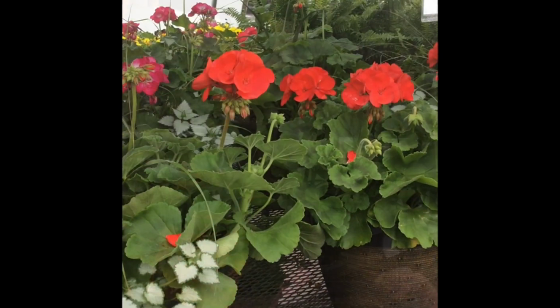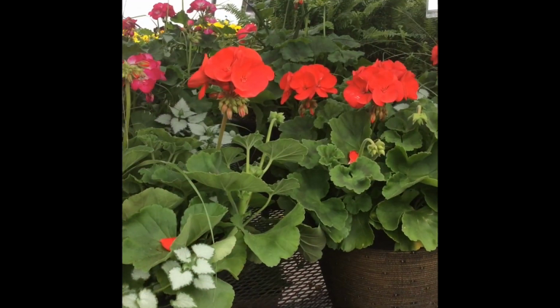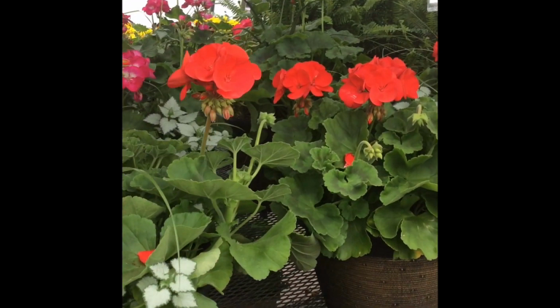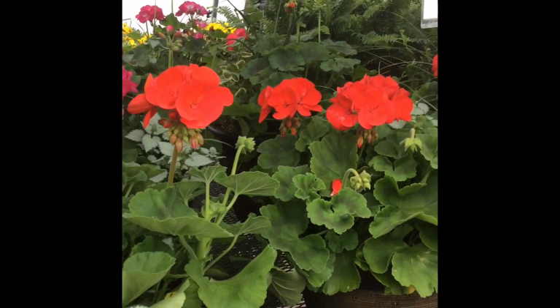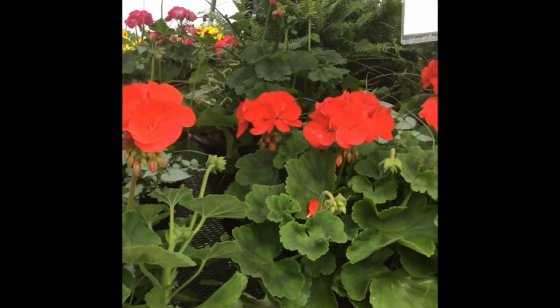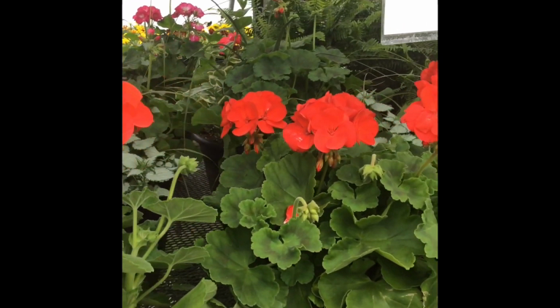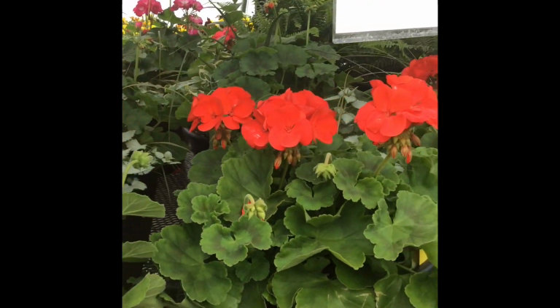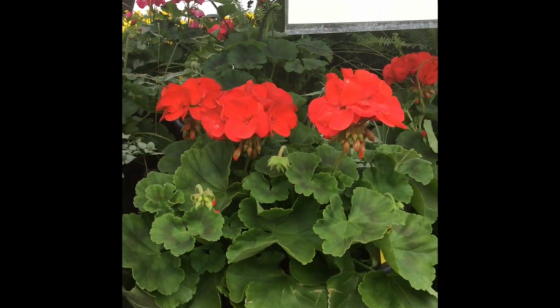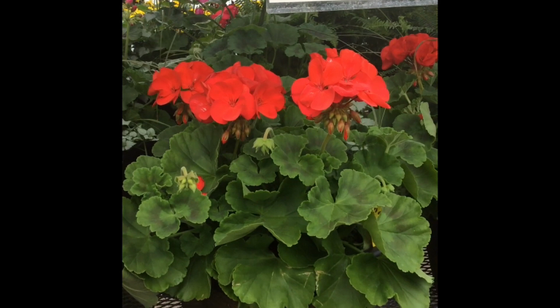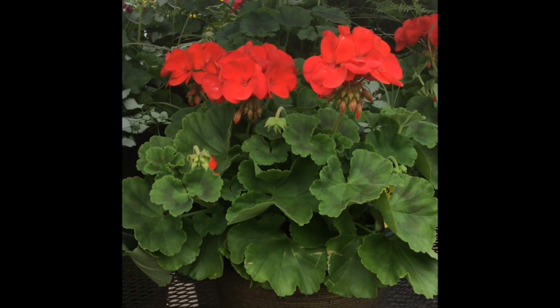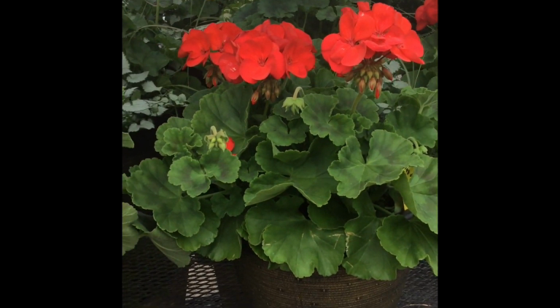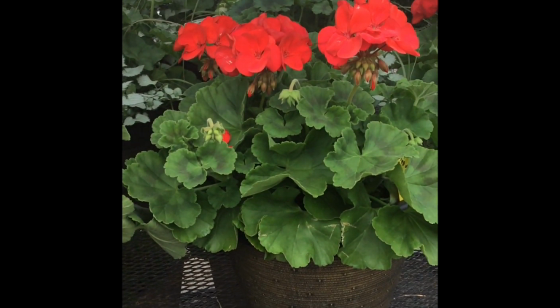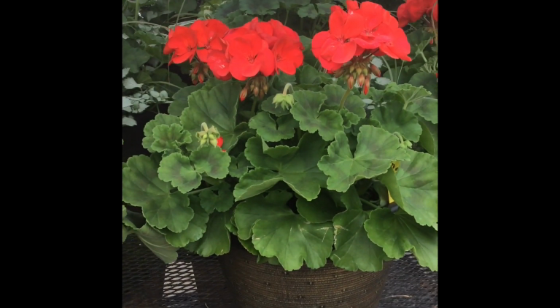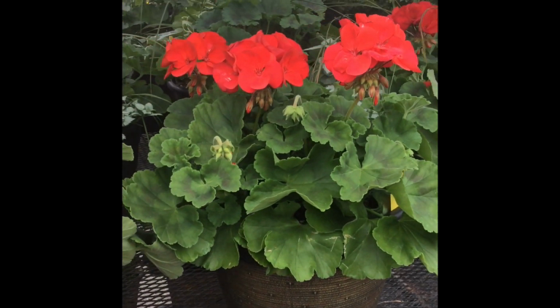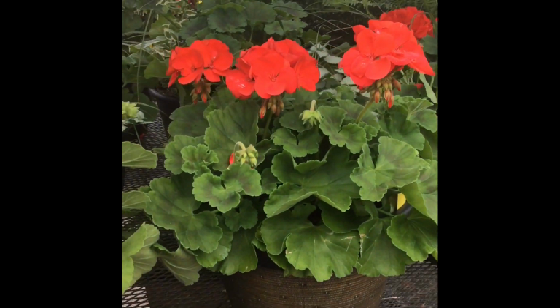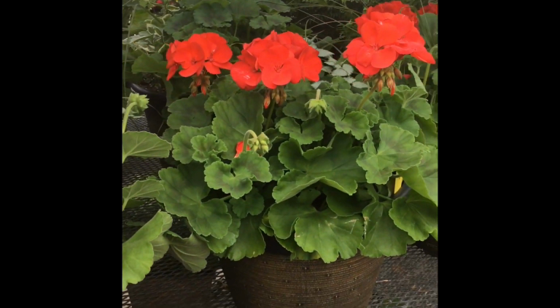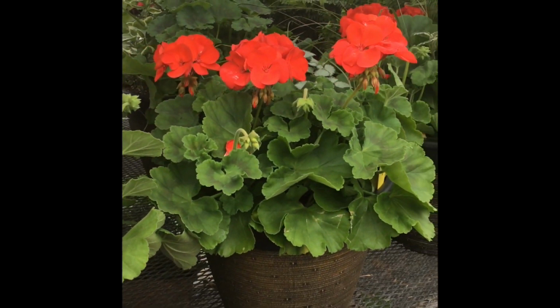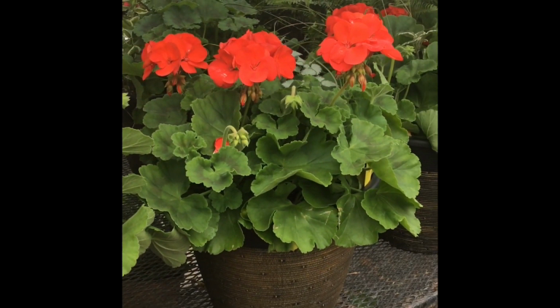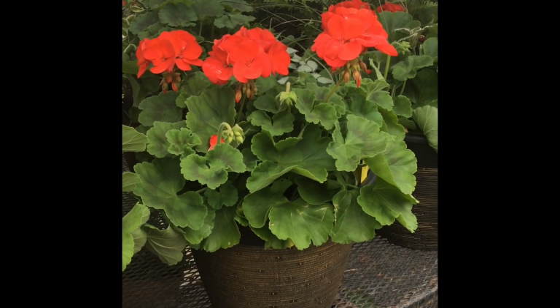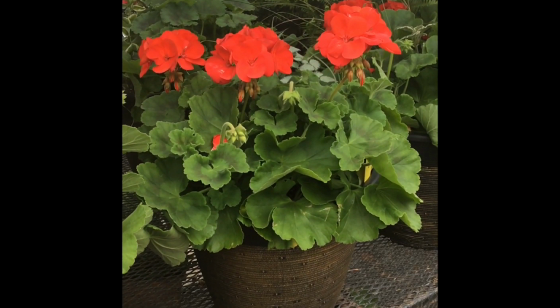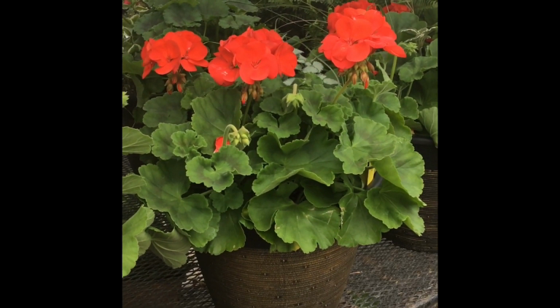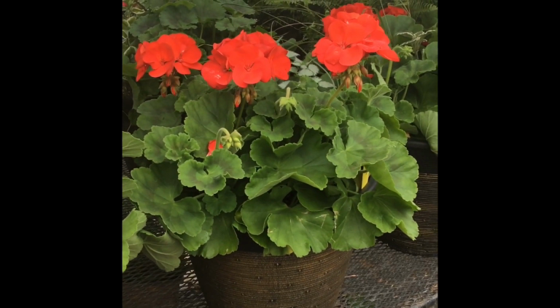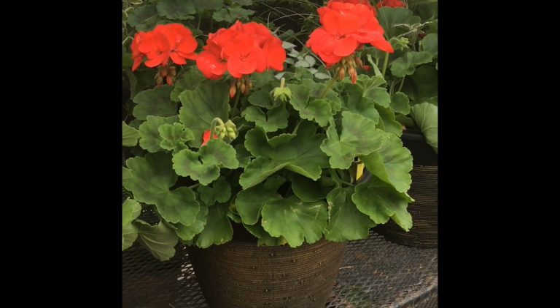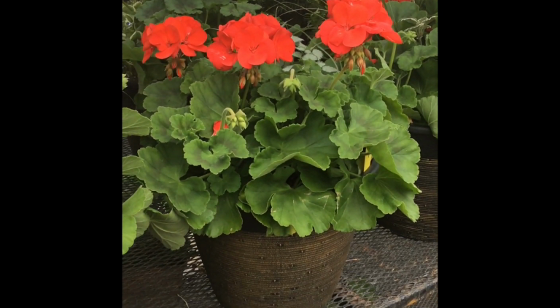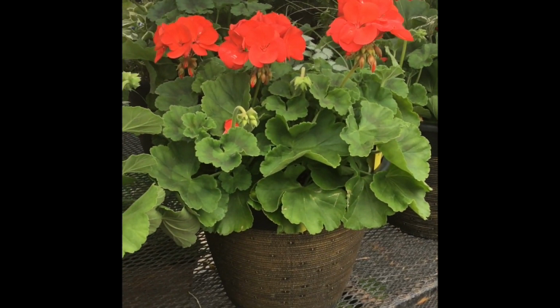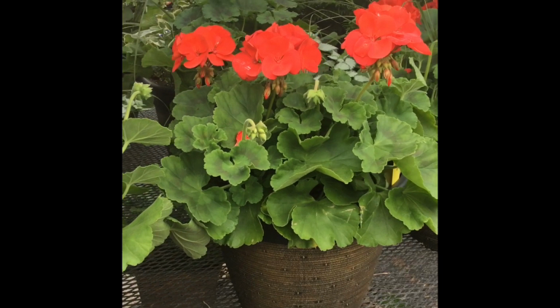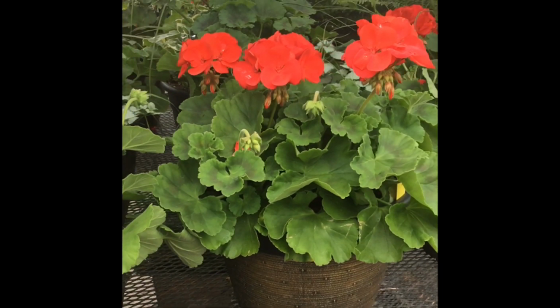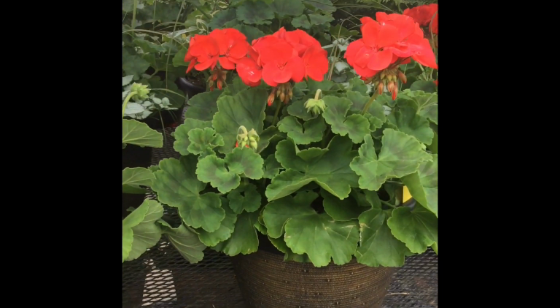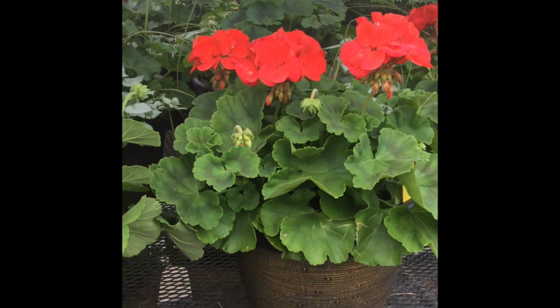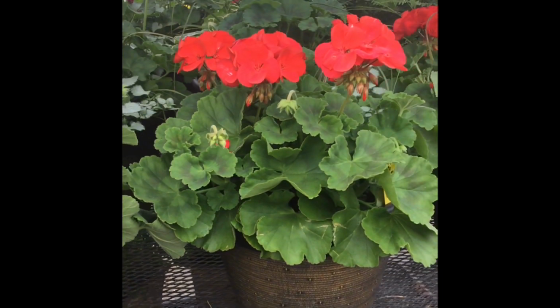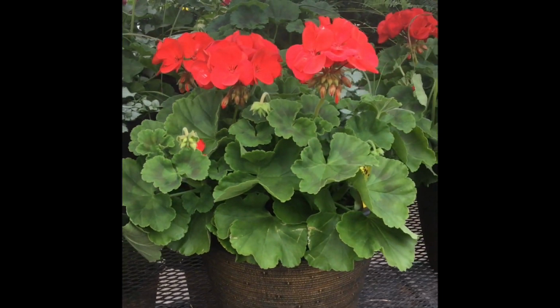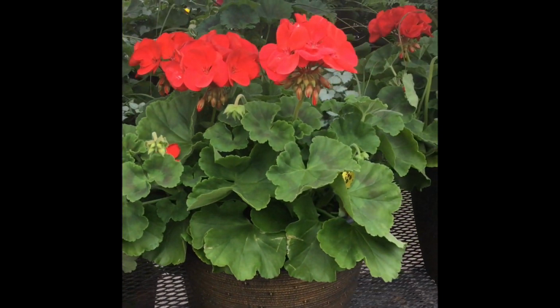Okay friends, these are geraniums, and these are Miss Missy's favorite. I'm going to tell you why - because I'm not a very good gardener and I can always keep these alive.